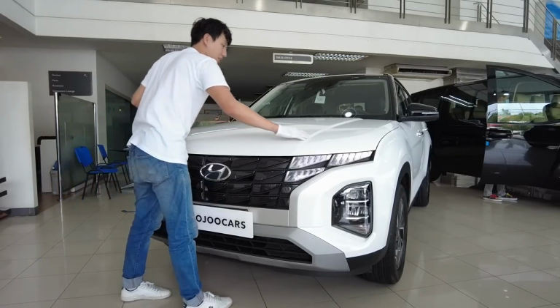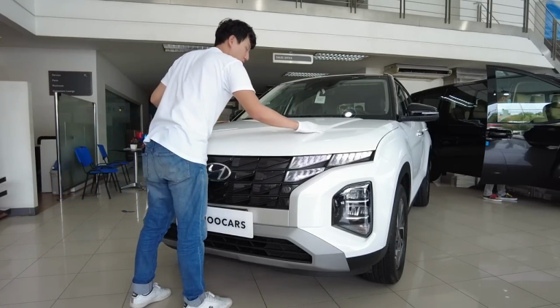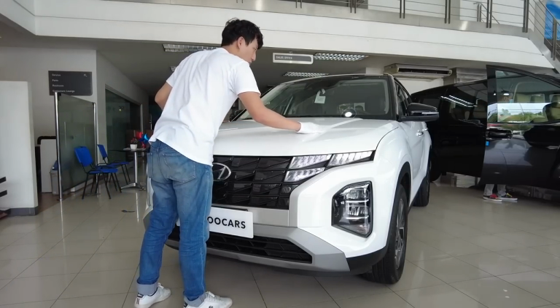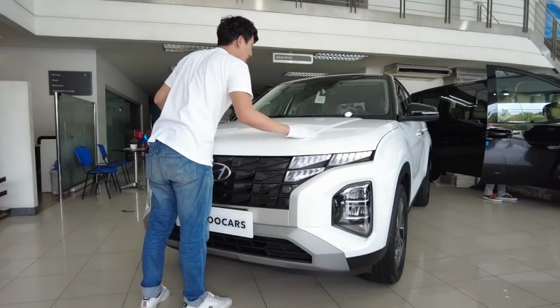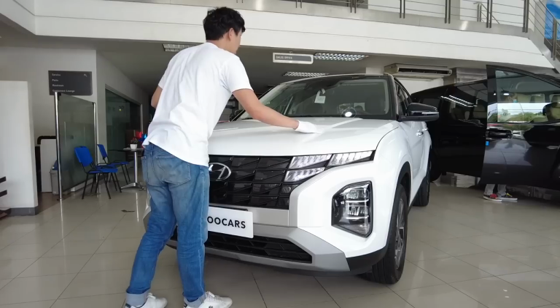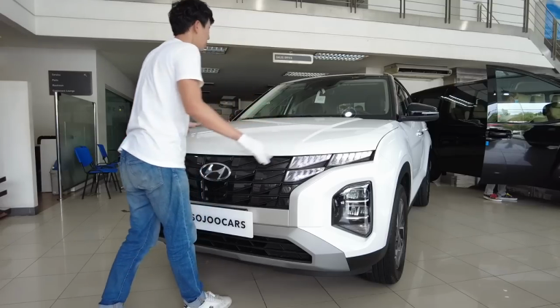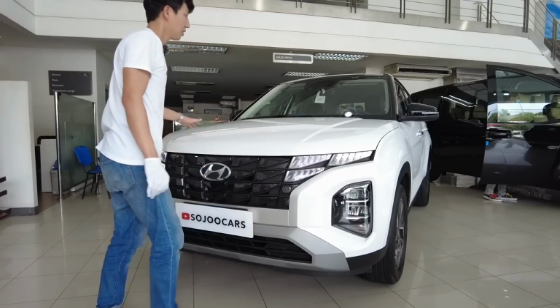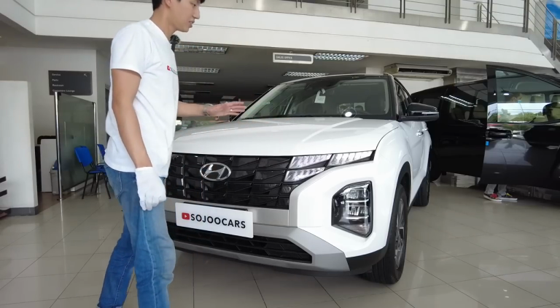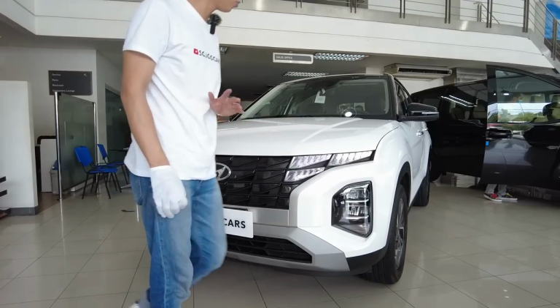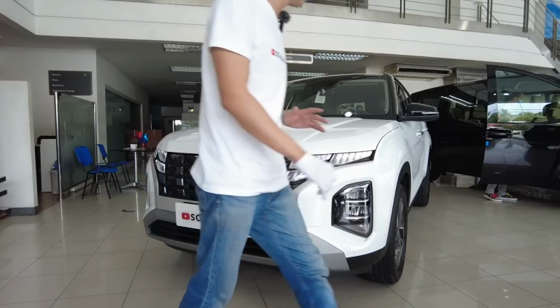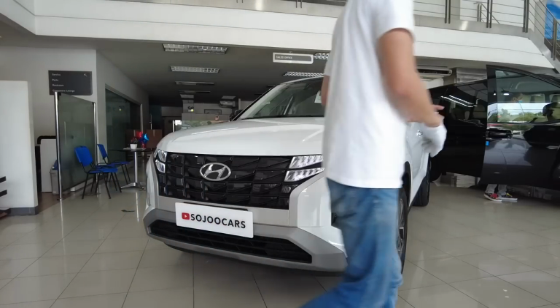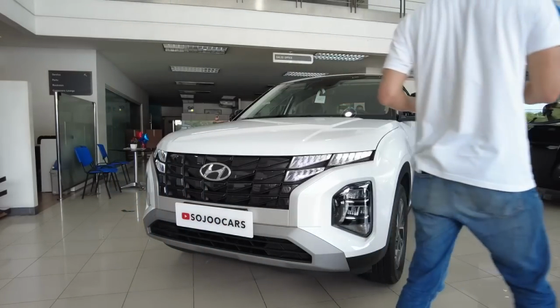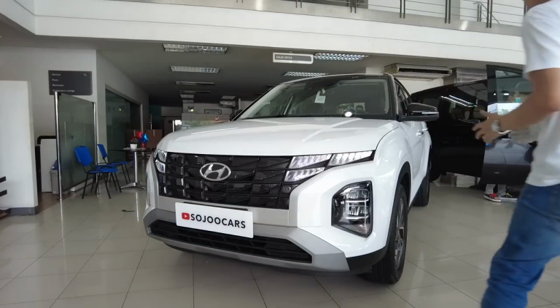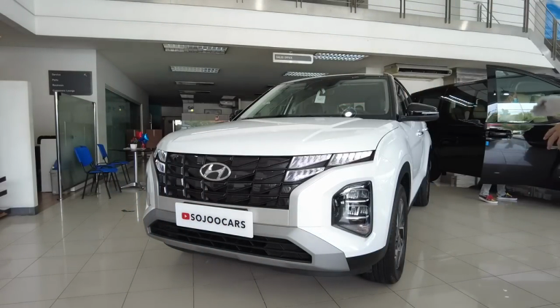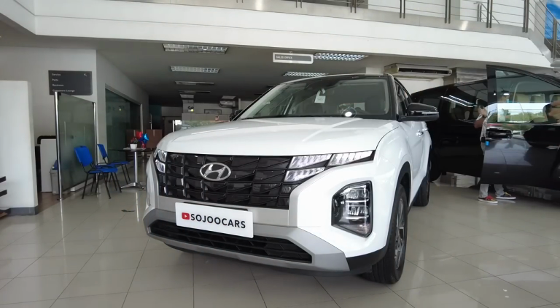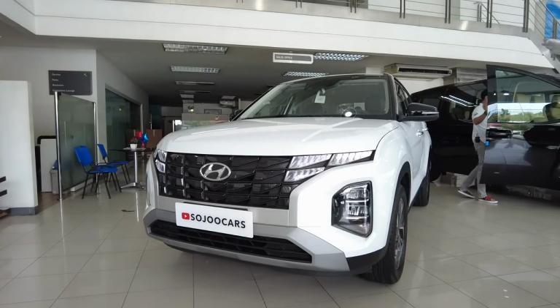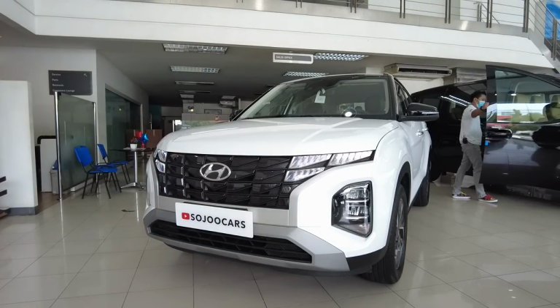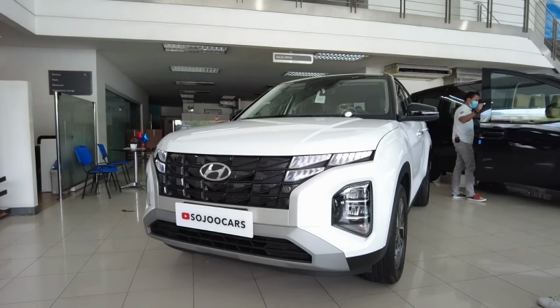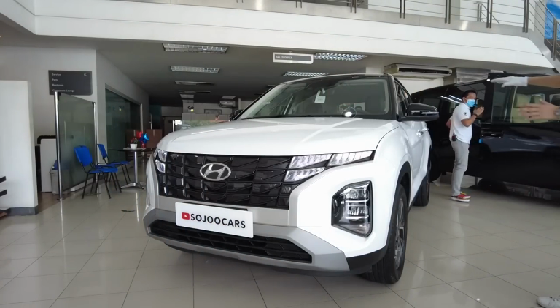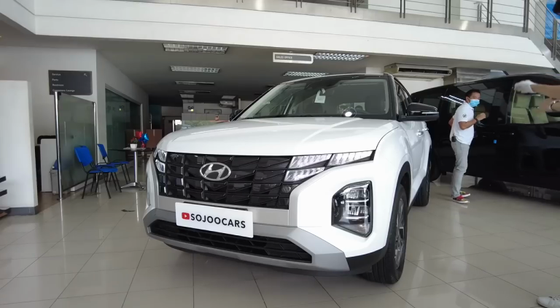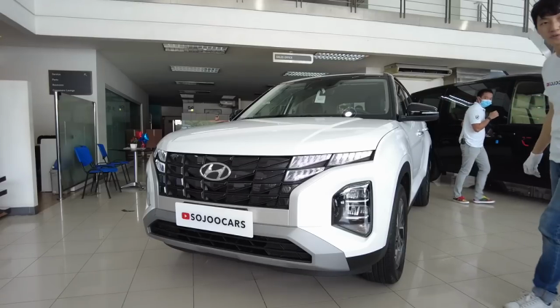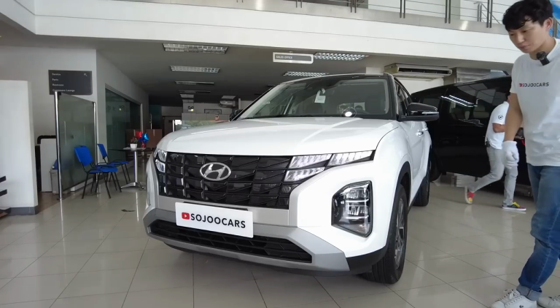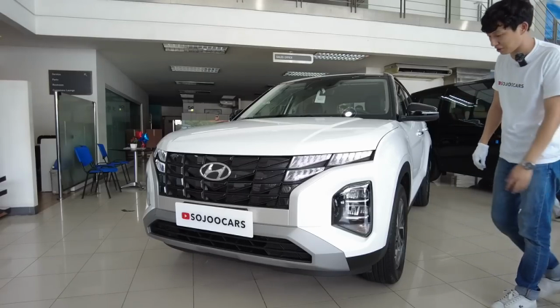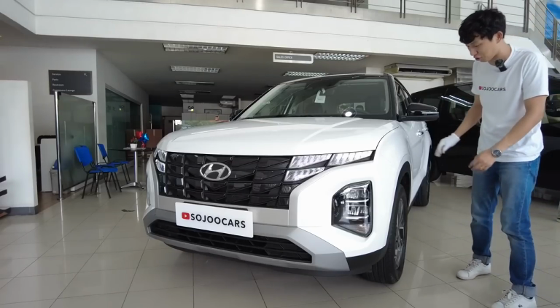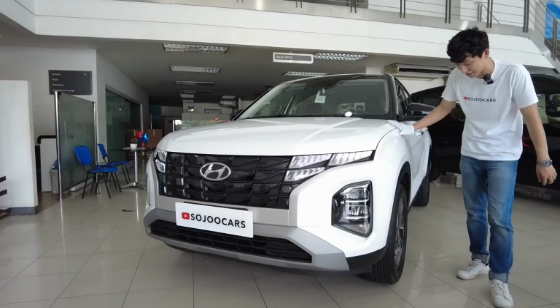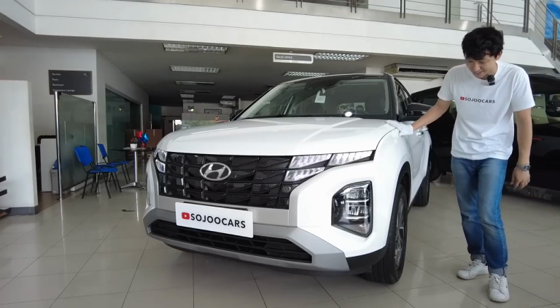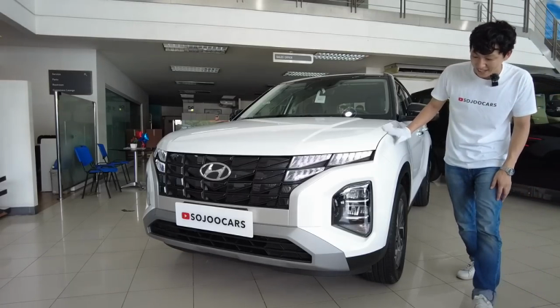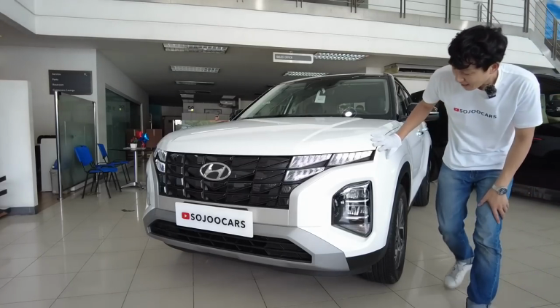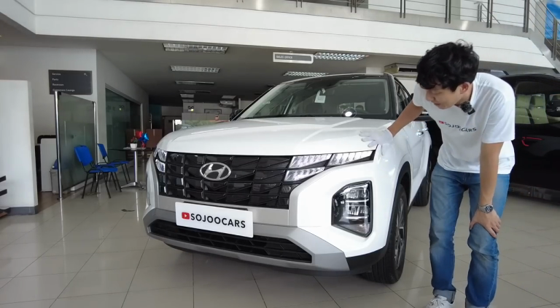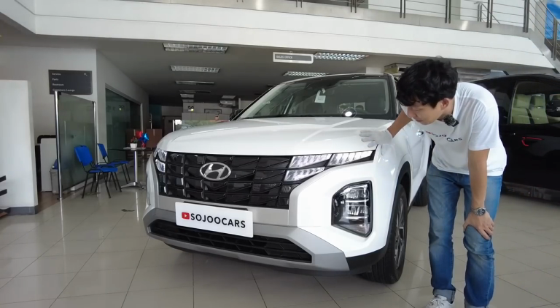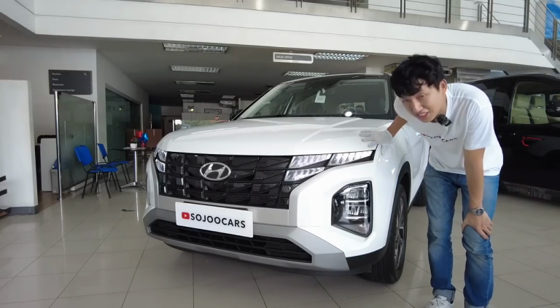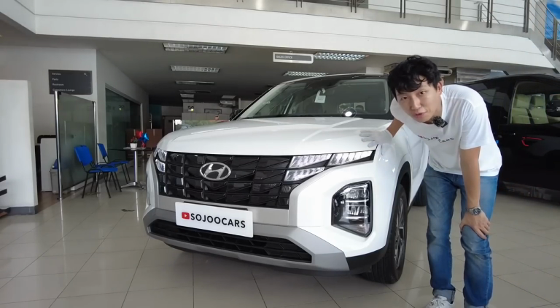The hood has a two-tone color so it actually looks like a convertible if you look at it. And that's the front.